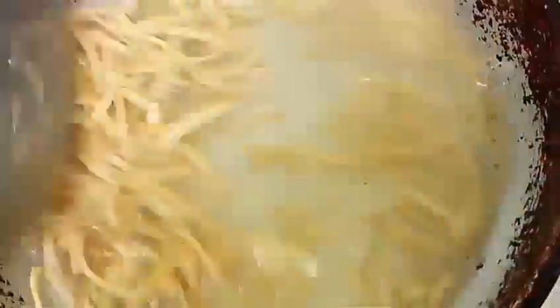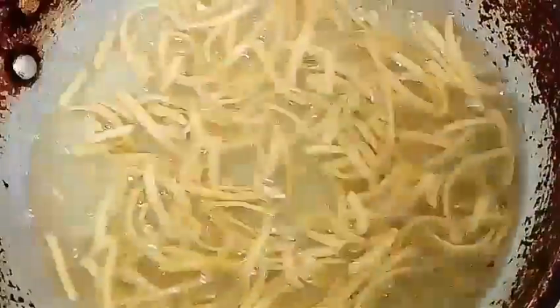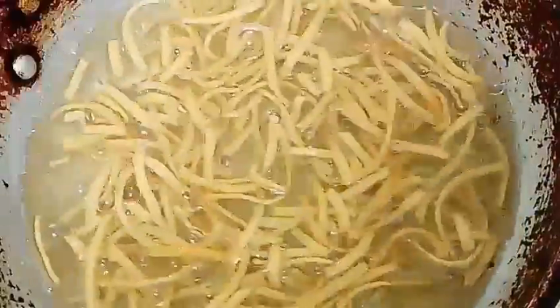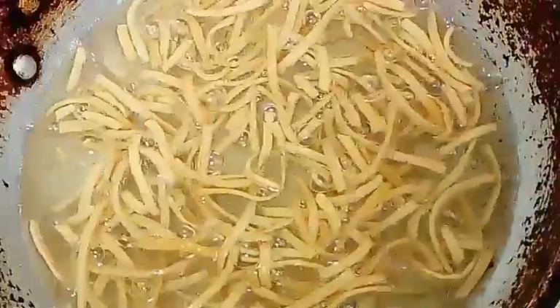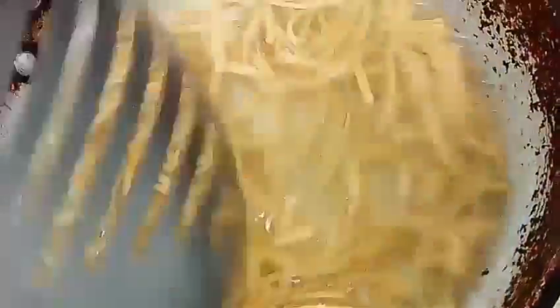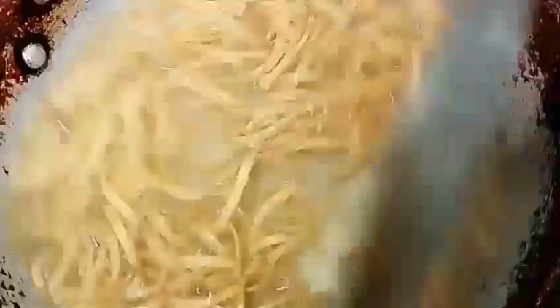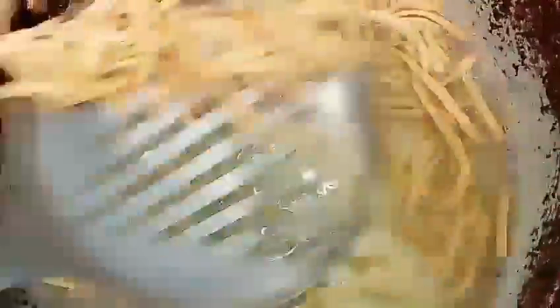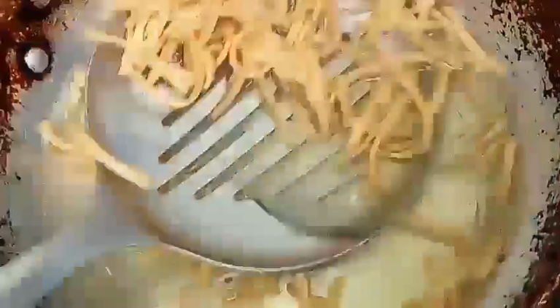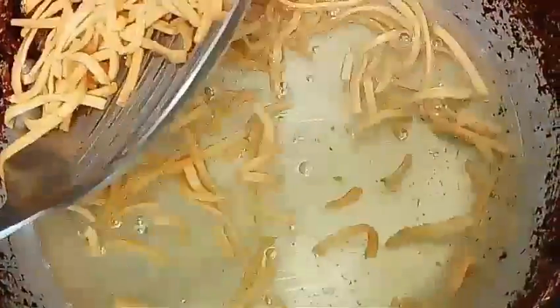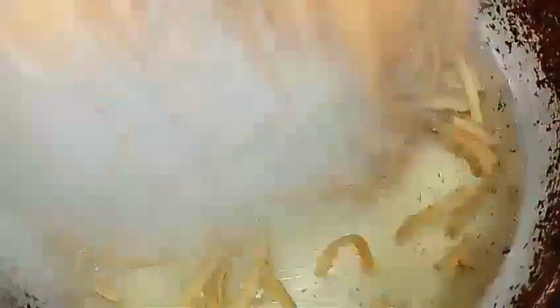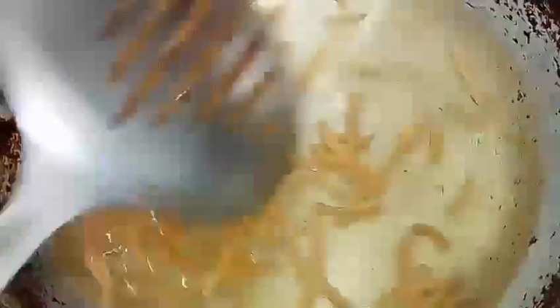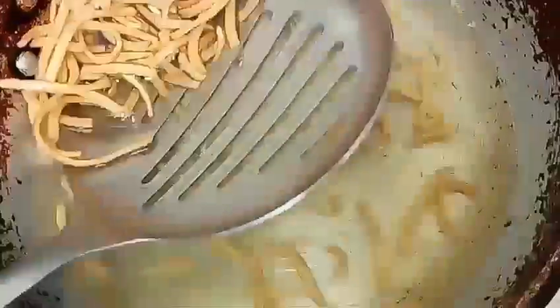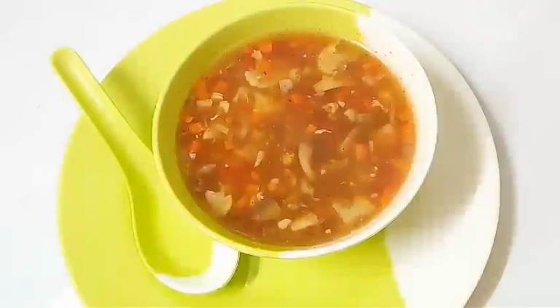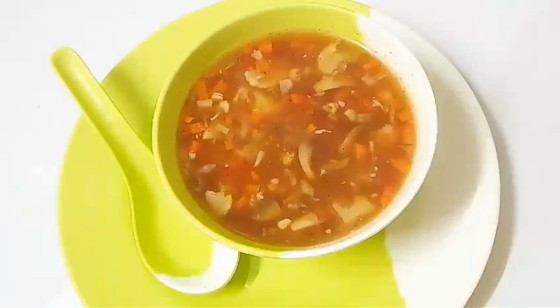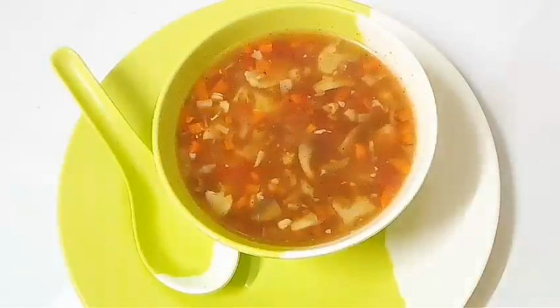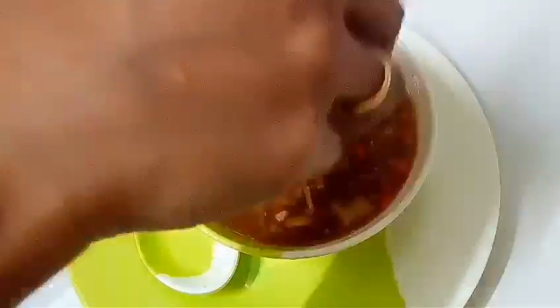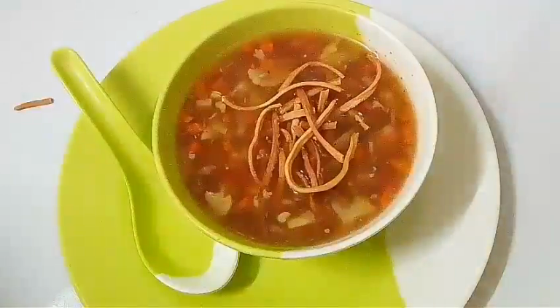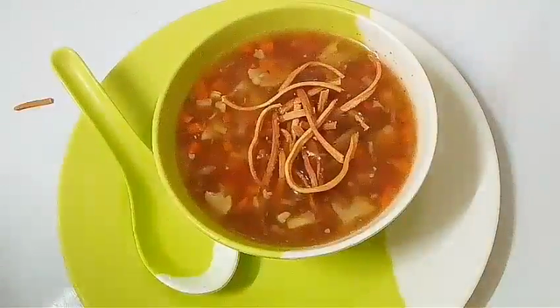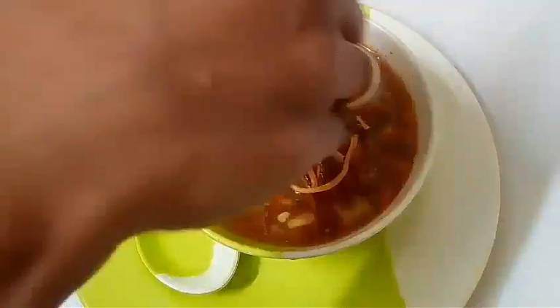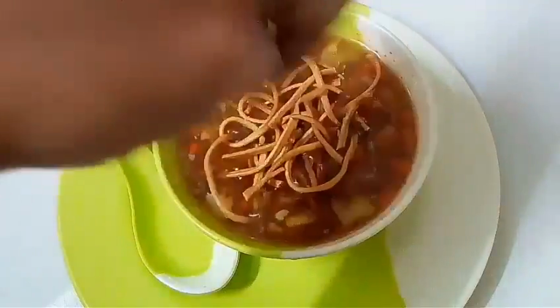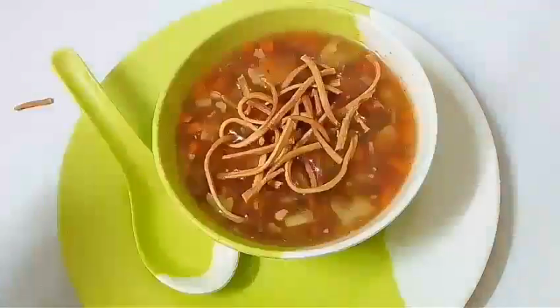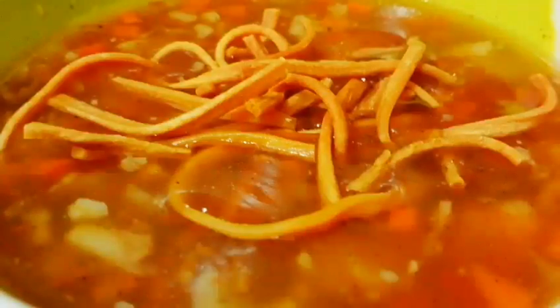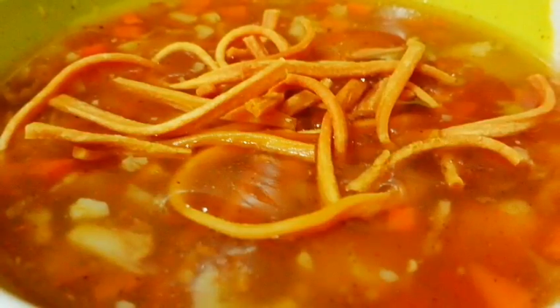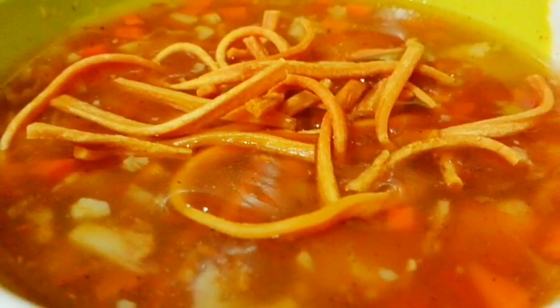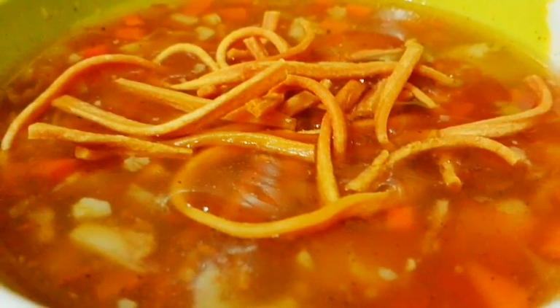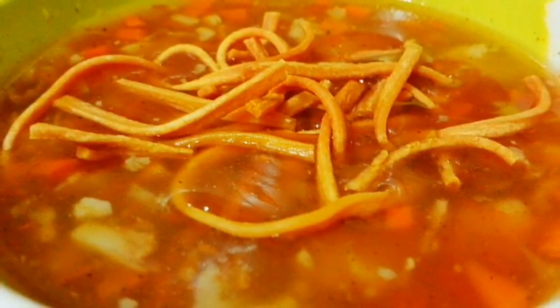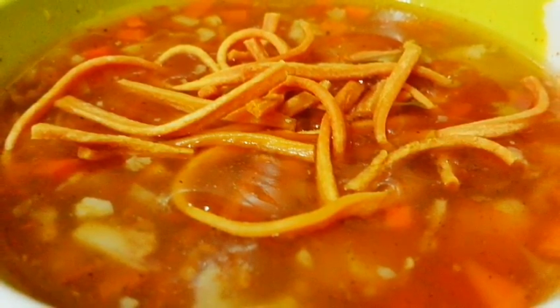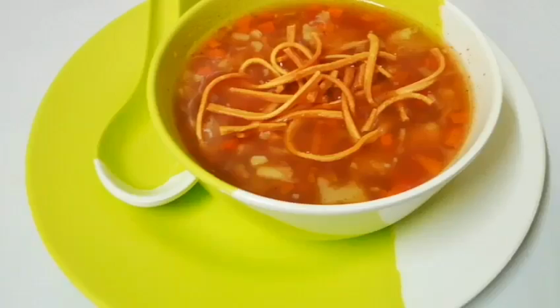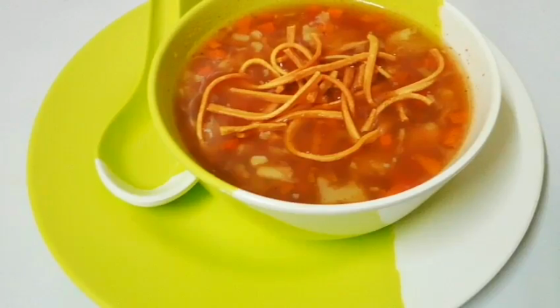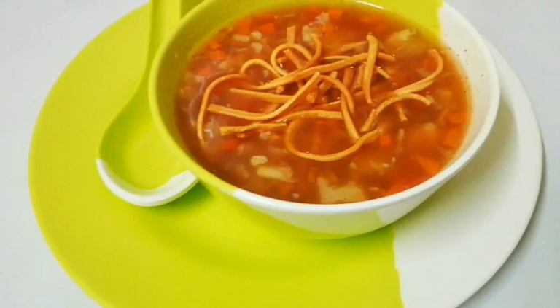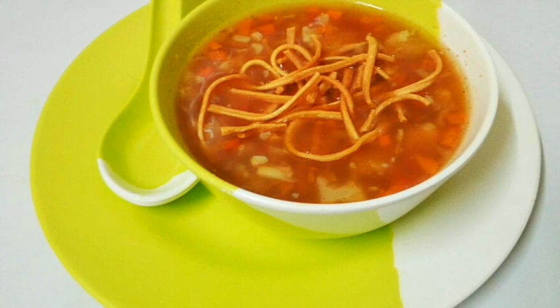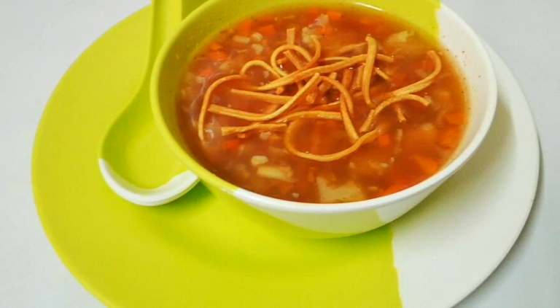So it's as simple and easy as that to make a hot, delicious bowl of Veg Man Chow Soup. I hope you will try it too. Thanks a lot for subscribing and sharing. Thanks for watching!